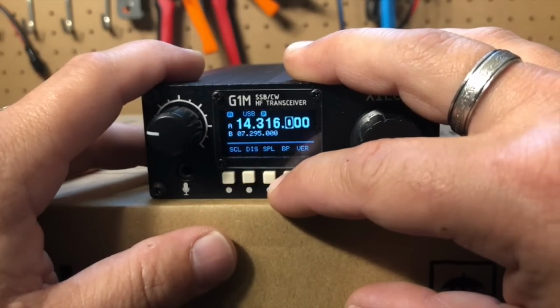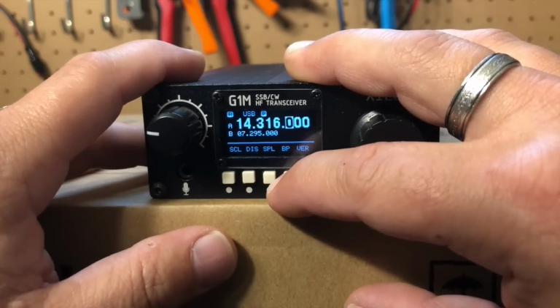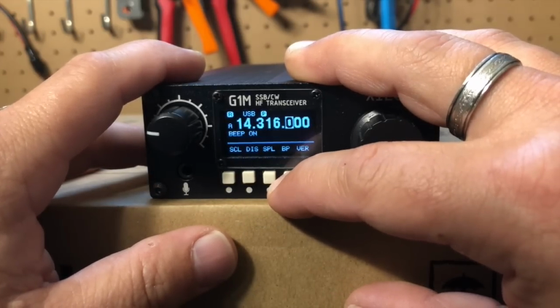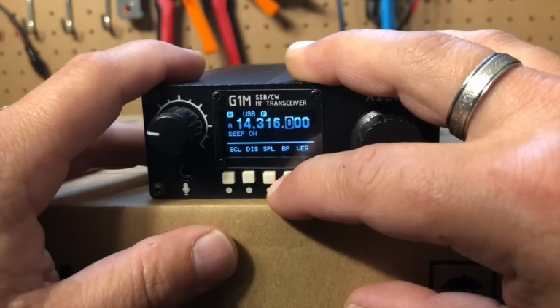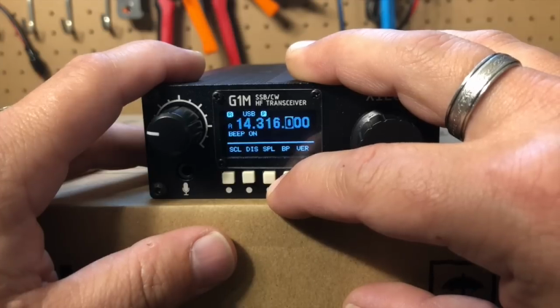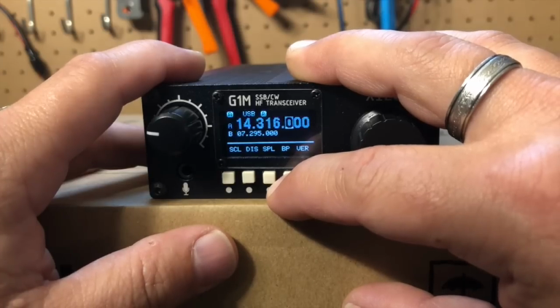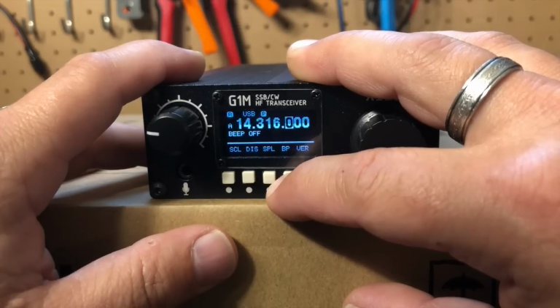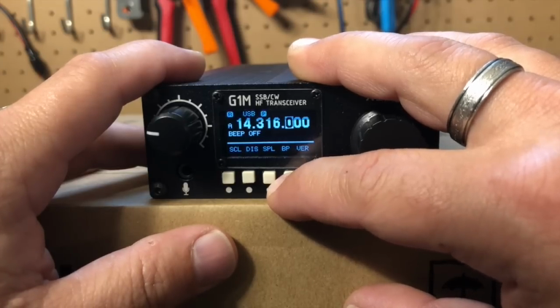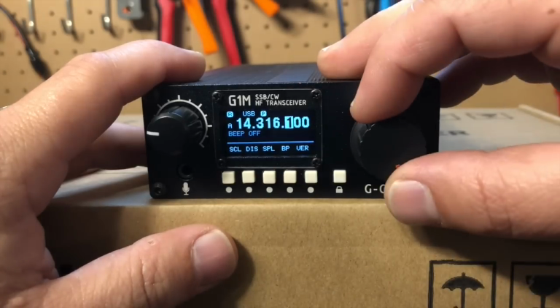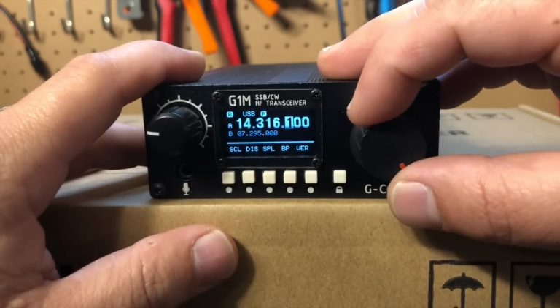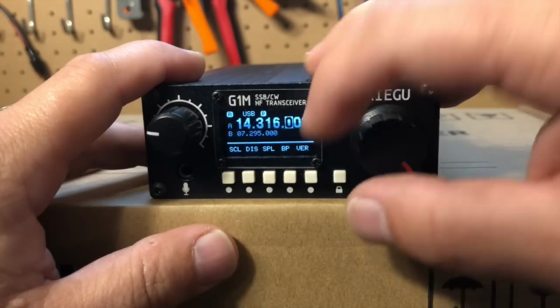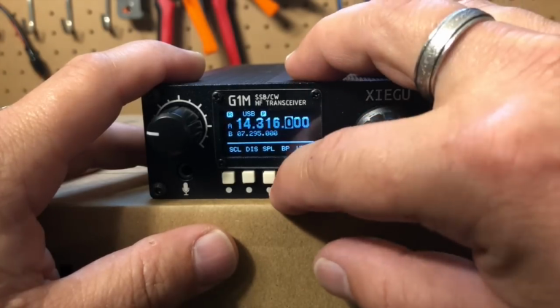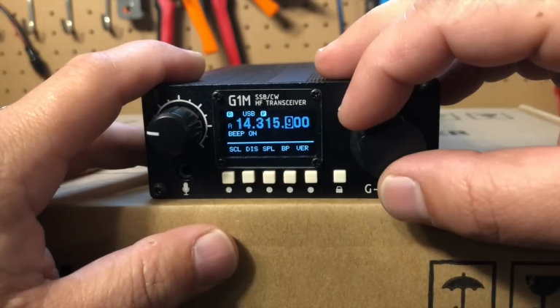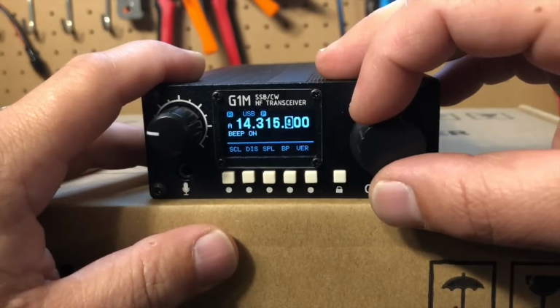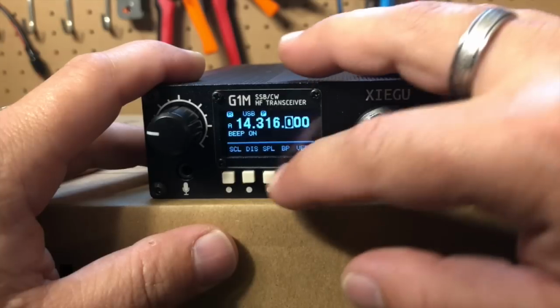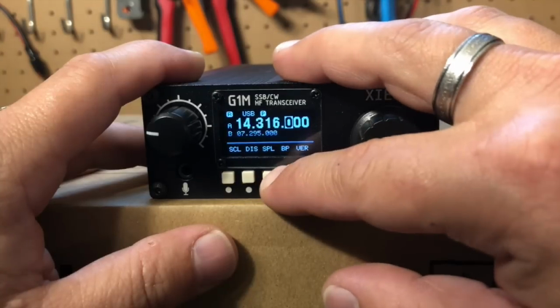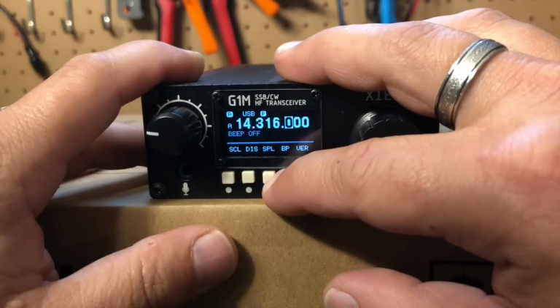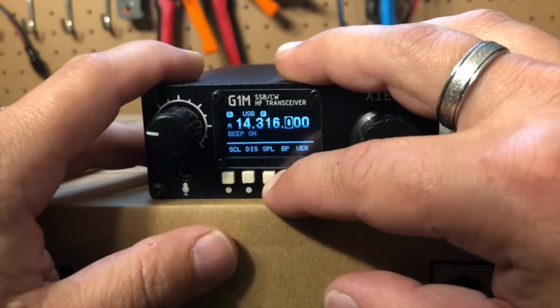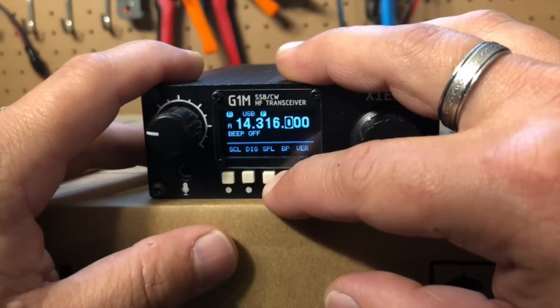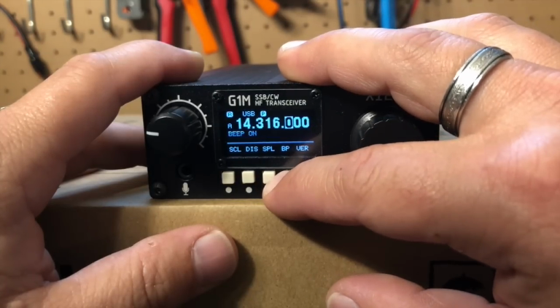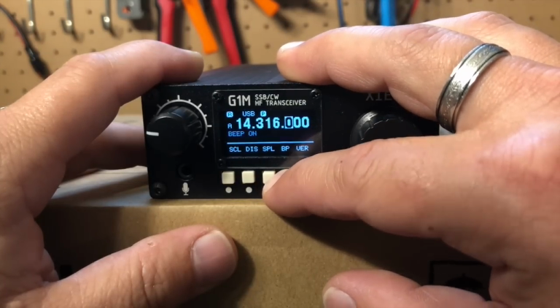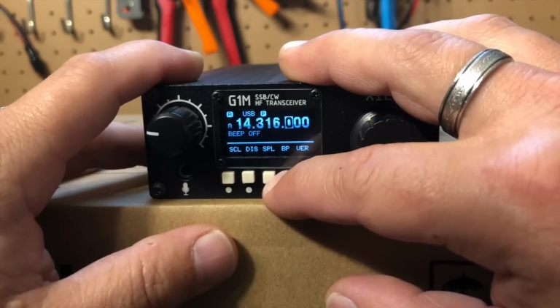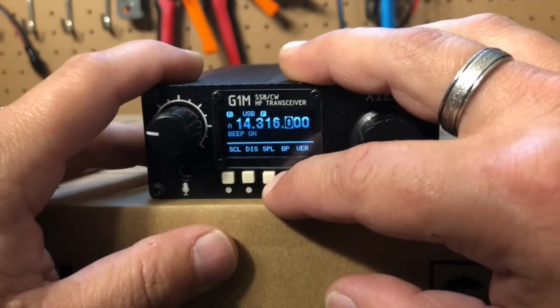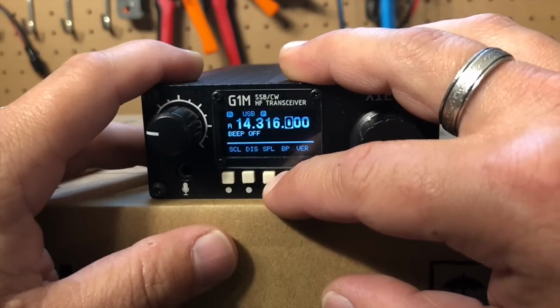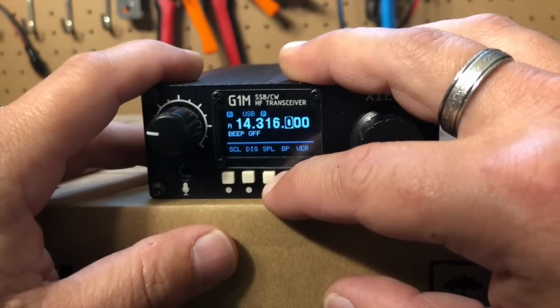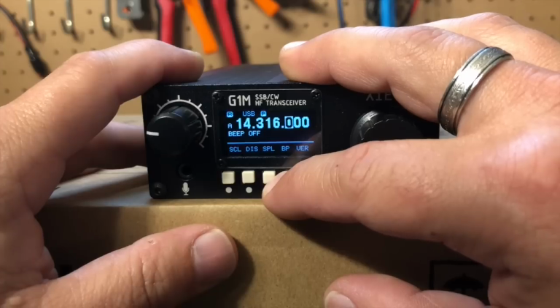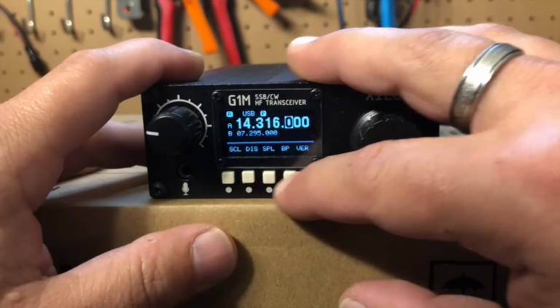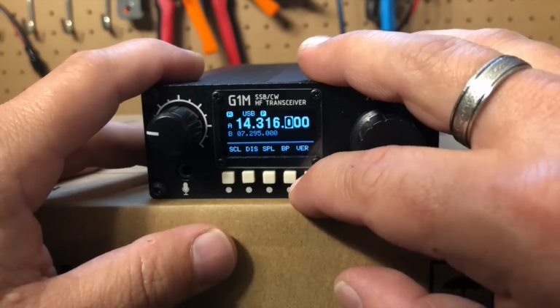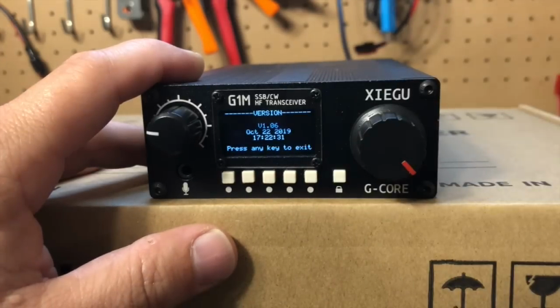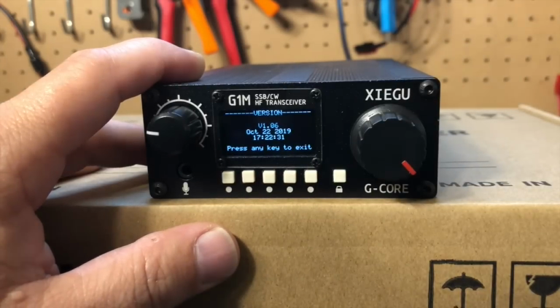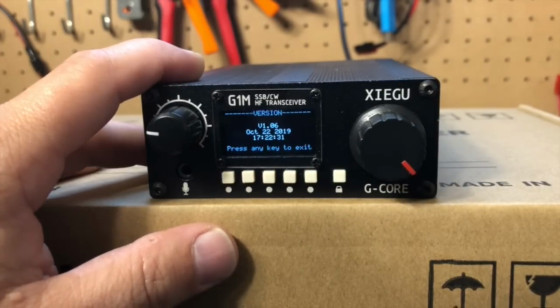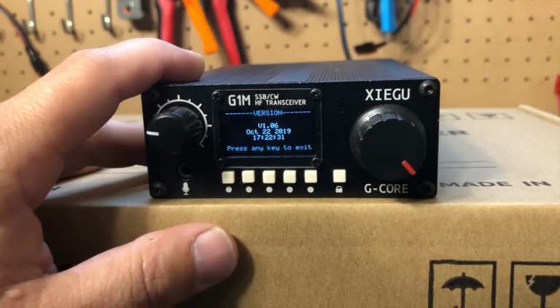And then BP is the system tone switch — so you turn your beep on or off. I don't want any beeps, so we'll leave those off. And then version — we can see what version of software we're on.